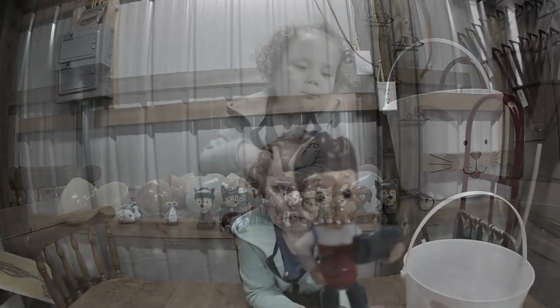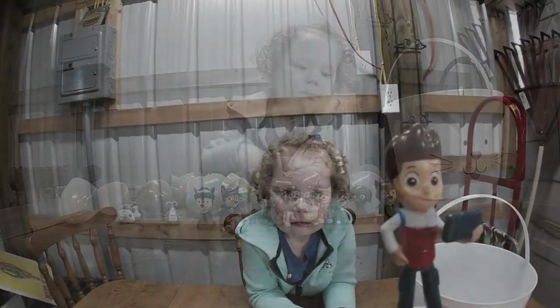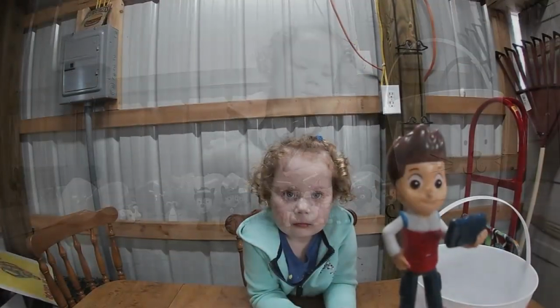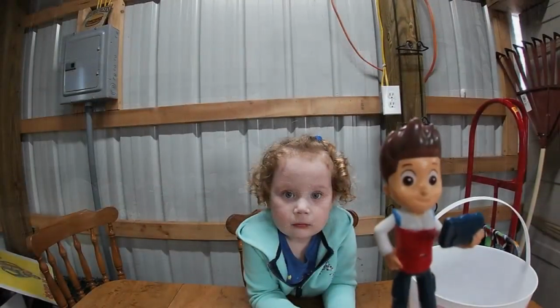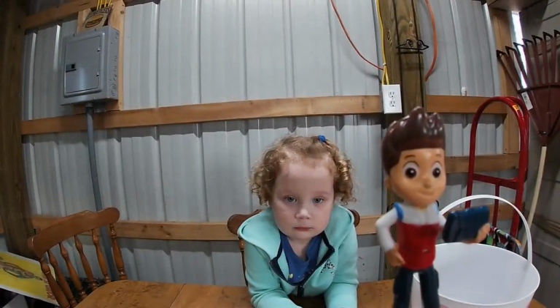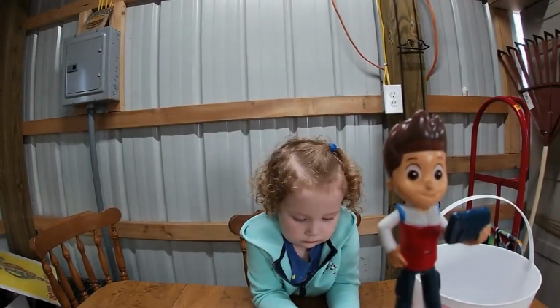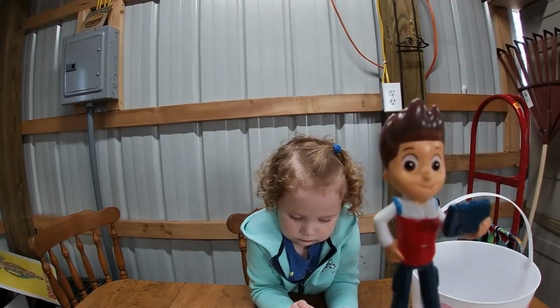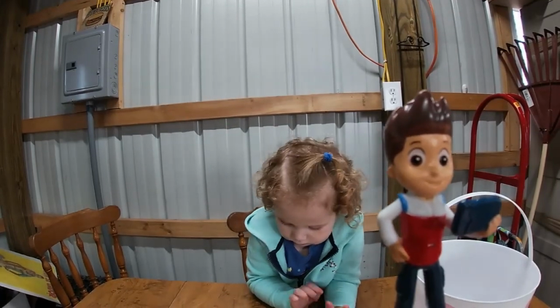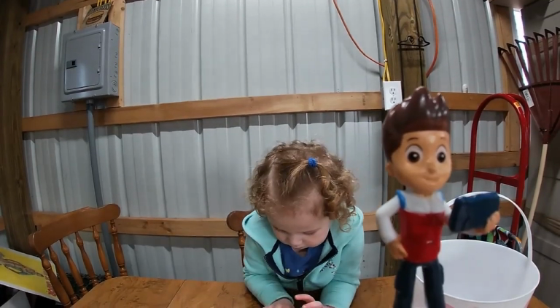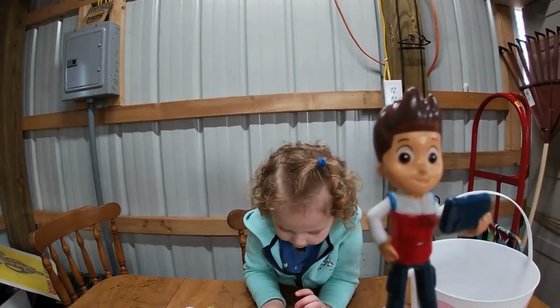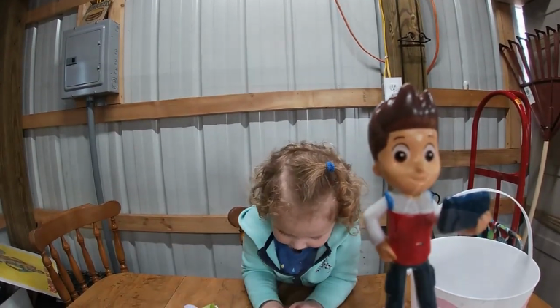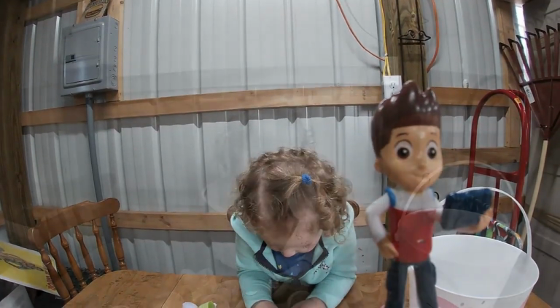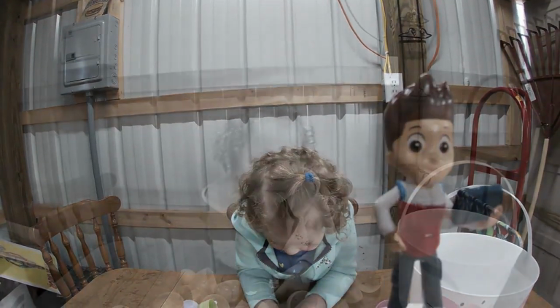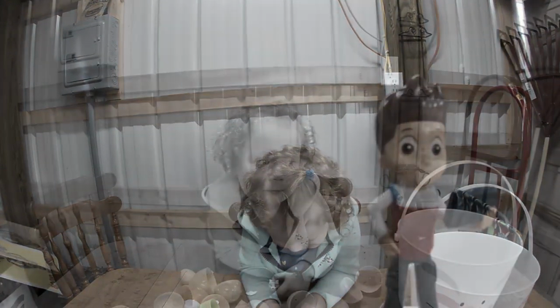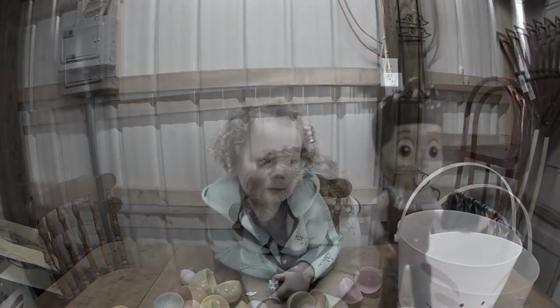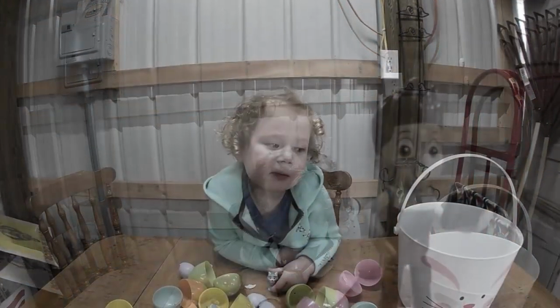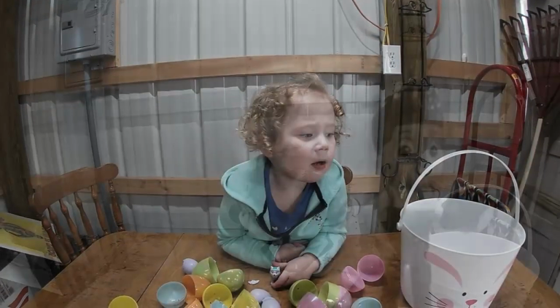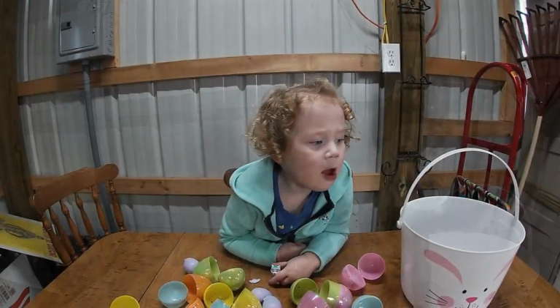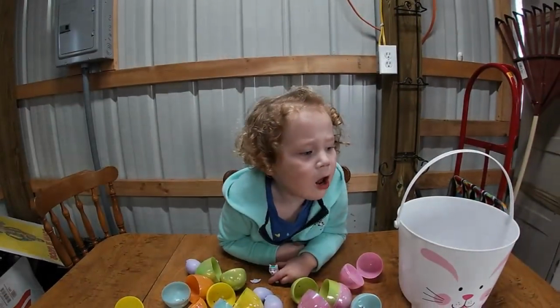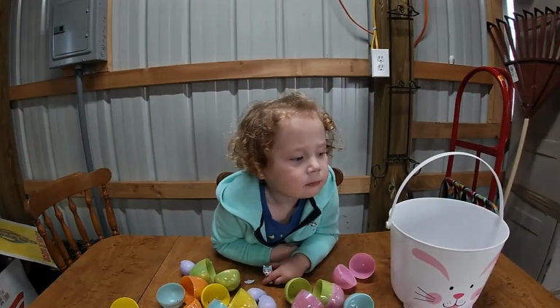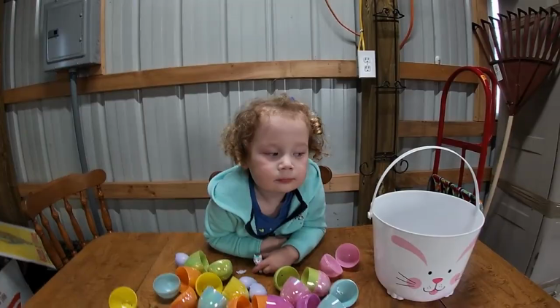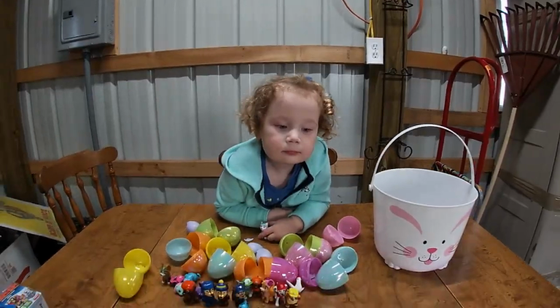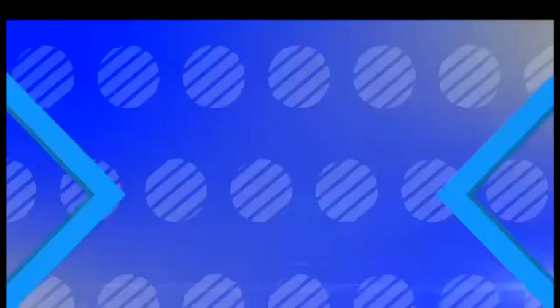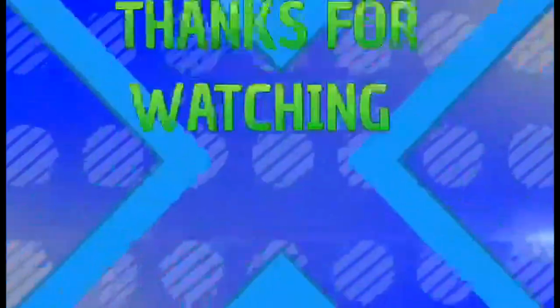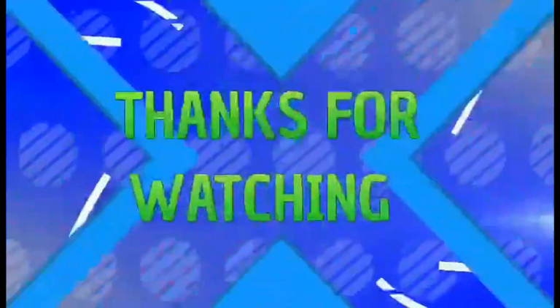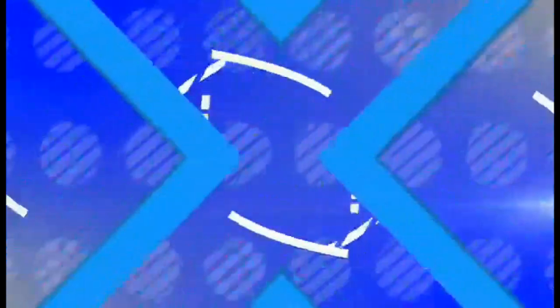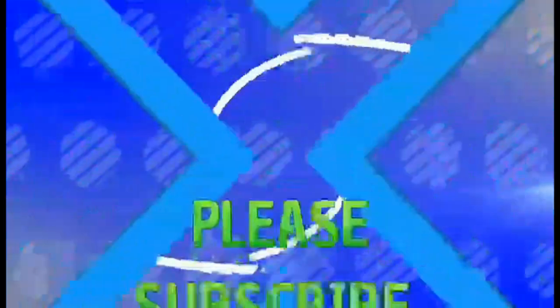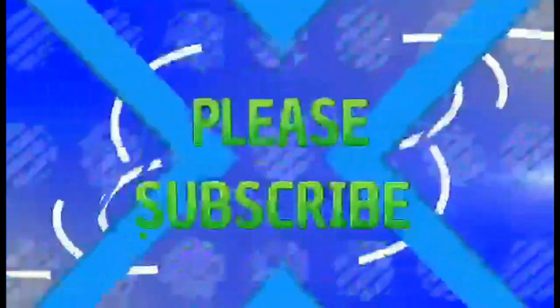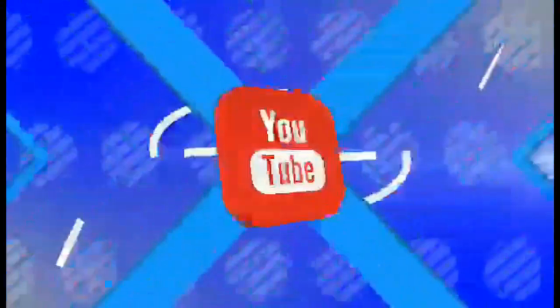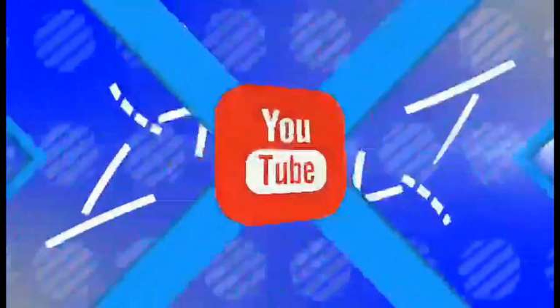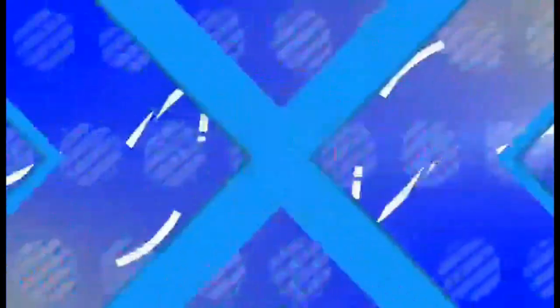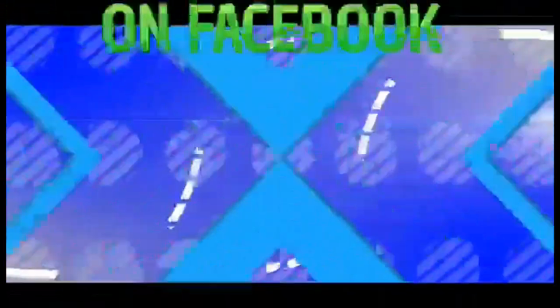Thanks for helping Ruby and me with the Paw Patrol Easter Egg Hunt Mission. Thanks for watching. Please subscribe and check us out on Facebook.